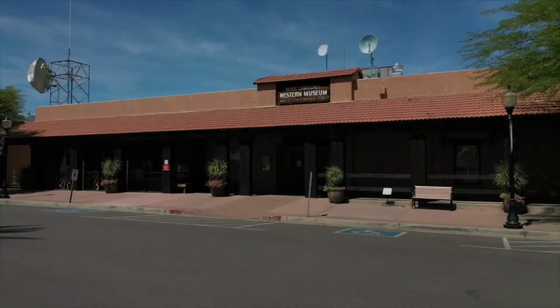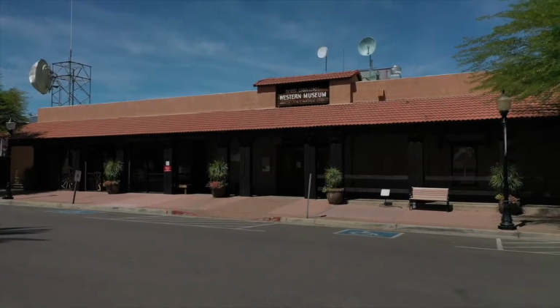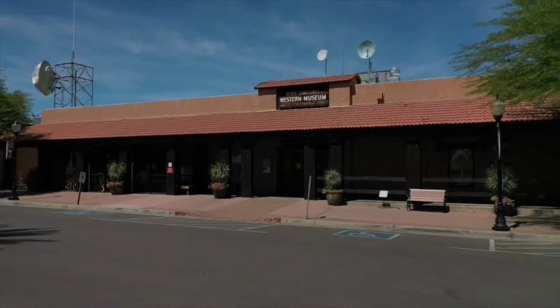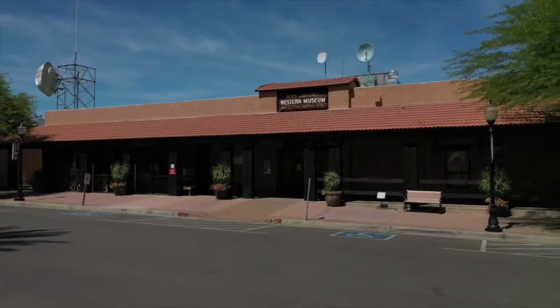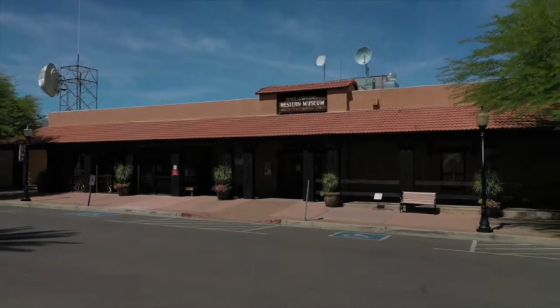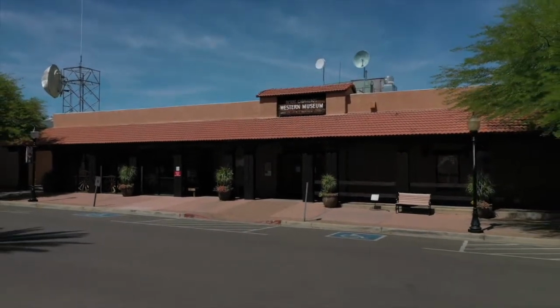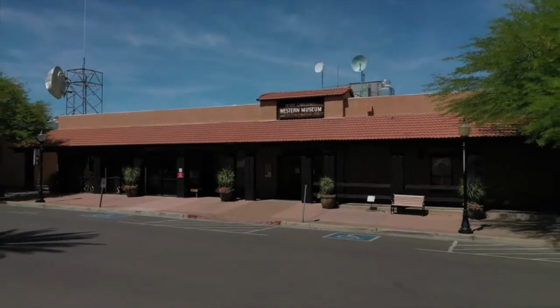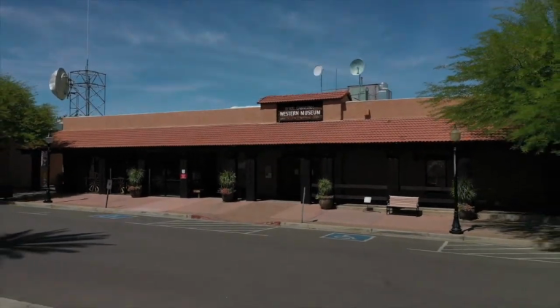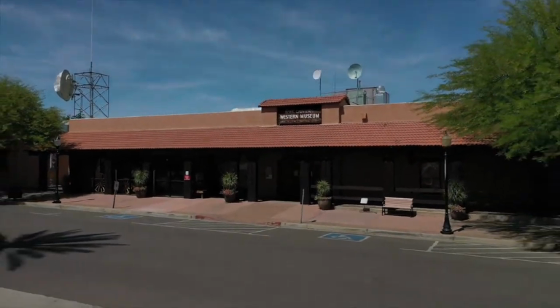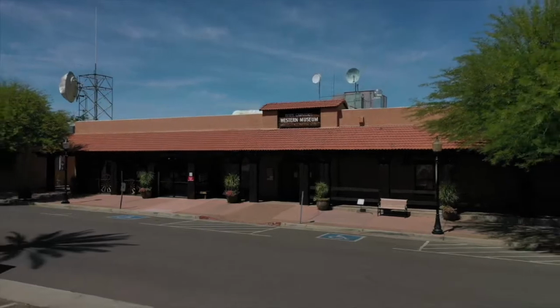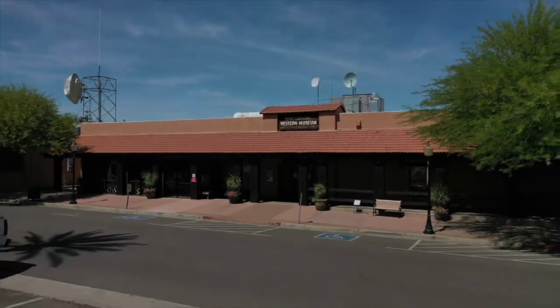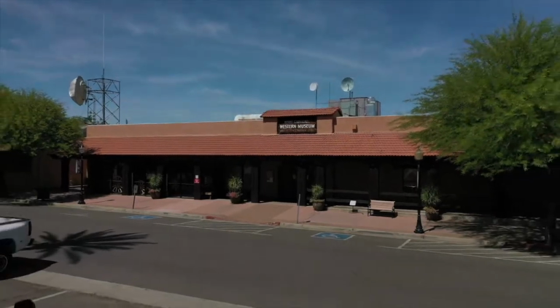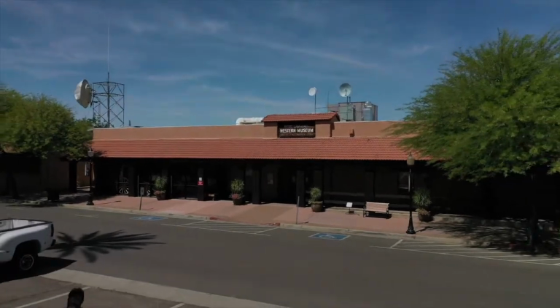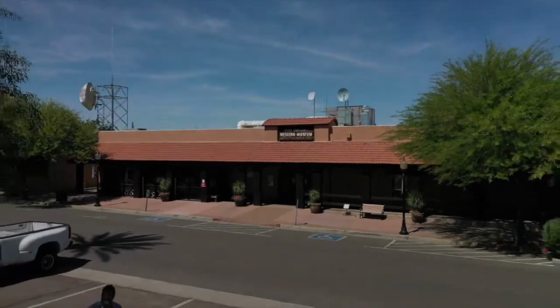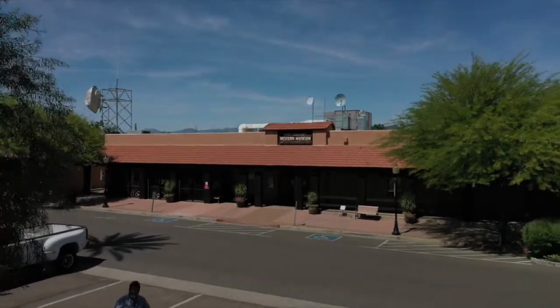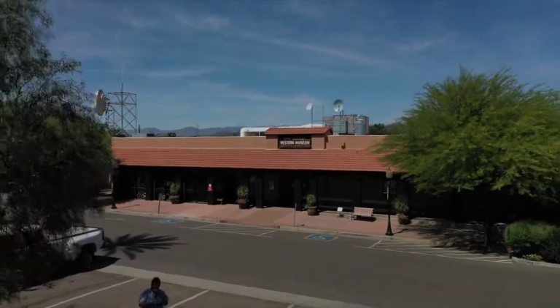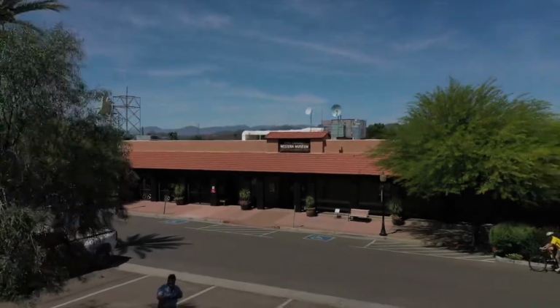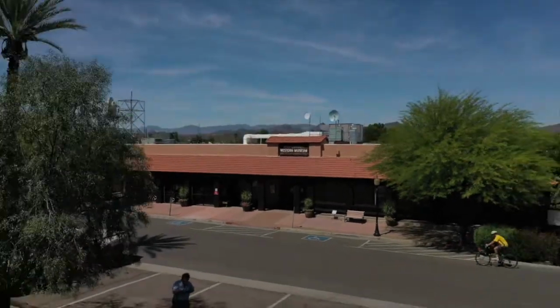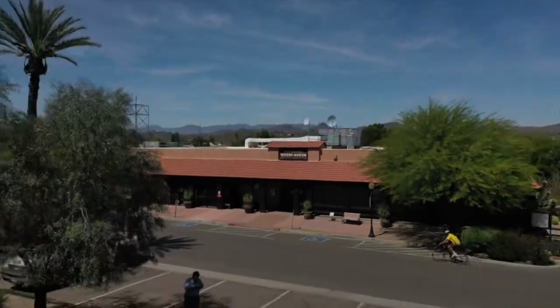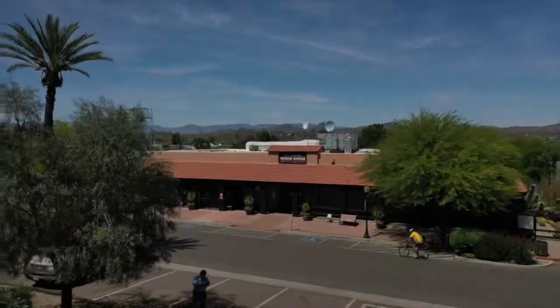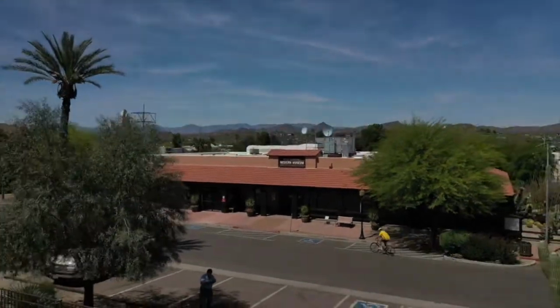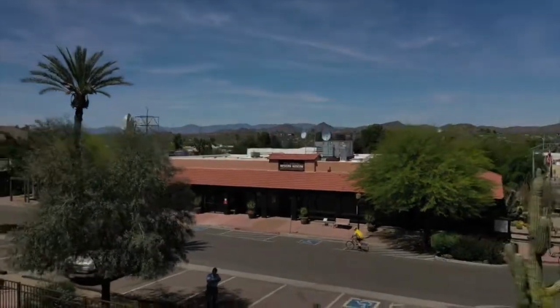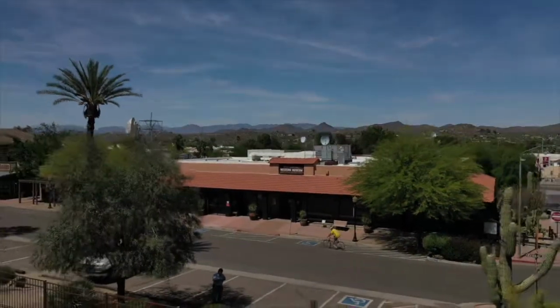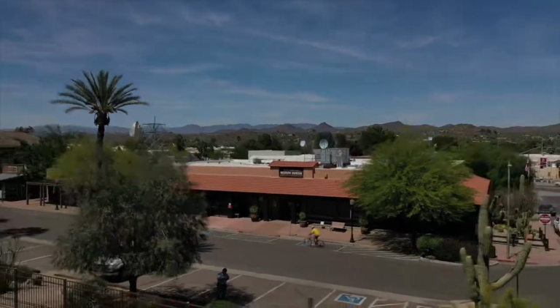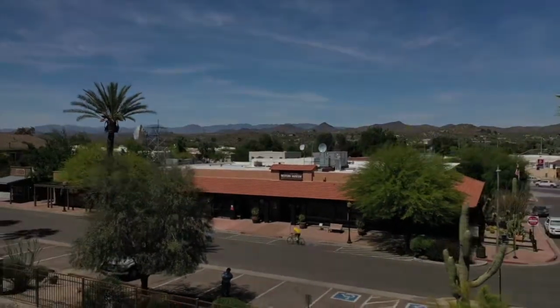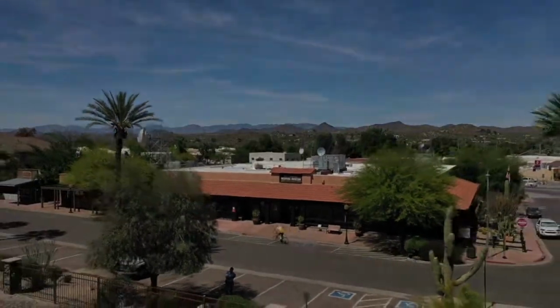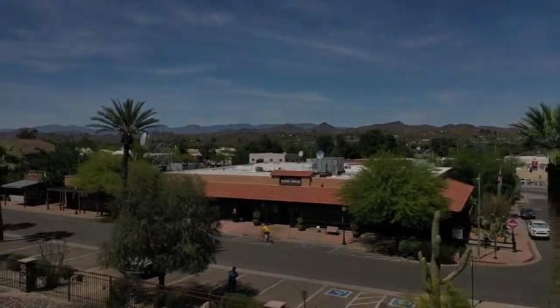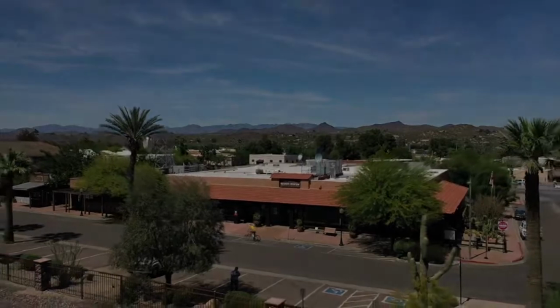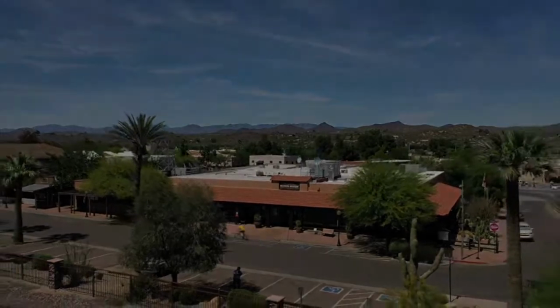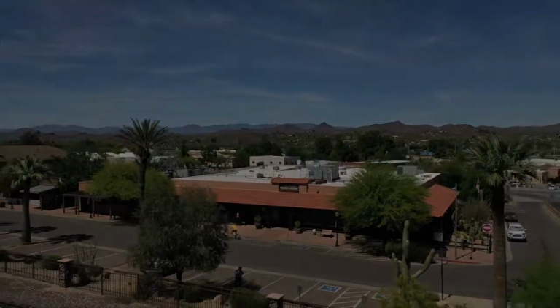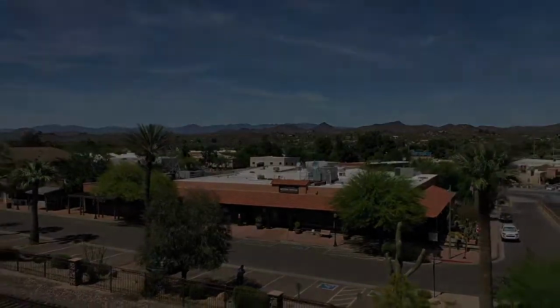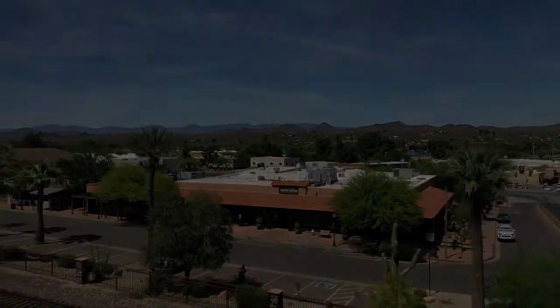We hope you'll enjoy our downtown shops and unique restaurants. Join us out Wickenburg Way, and share this video with people who may enjoy Wickenburg.